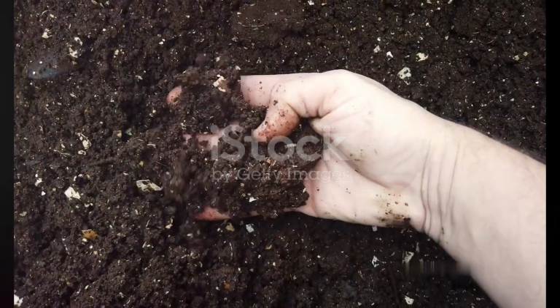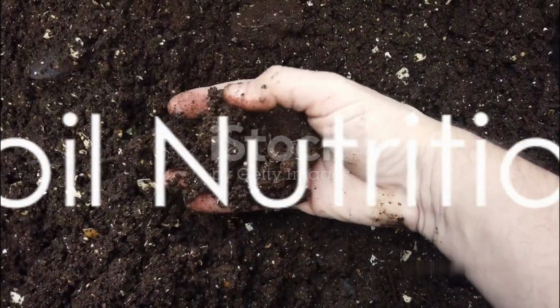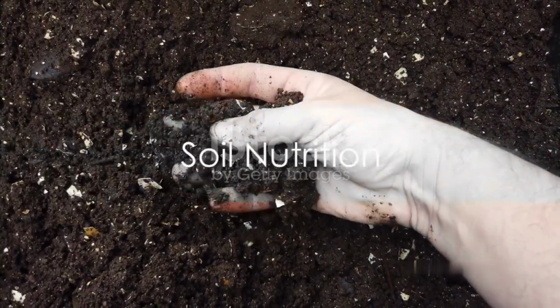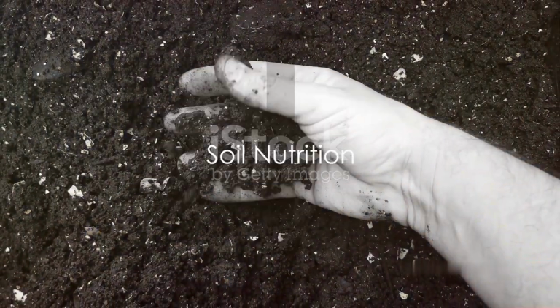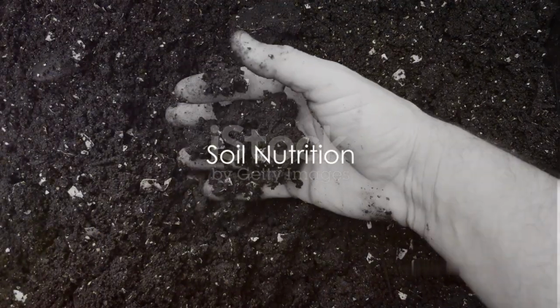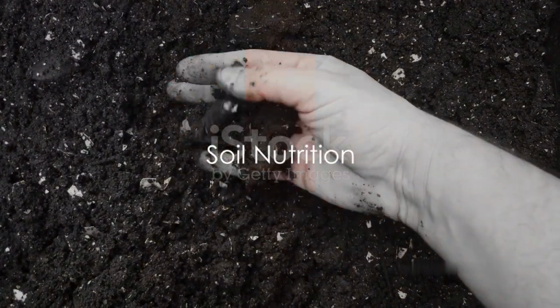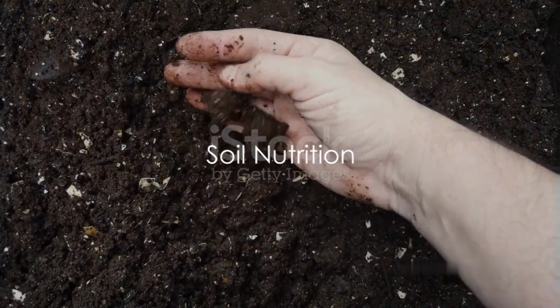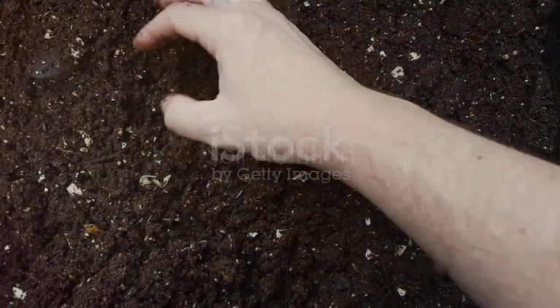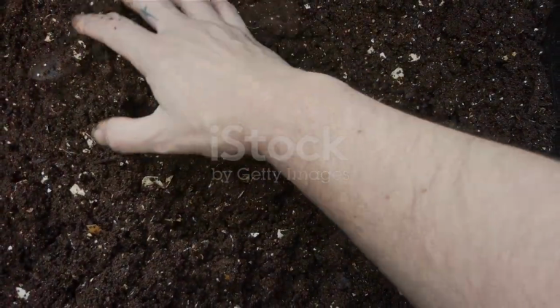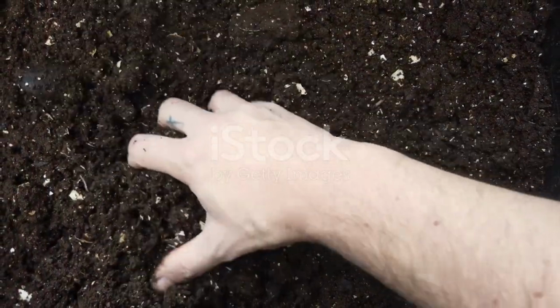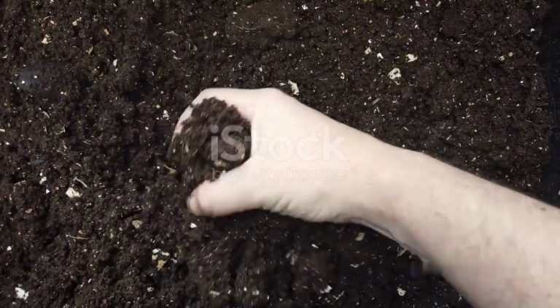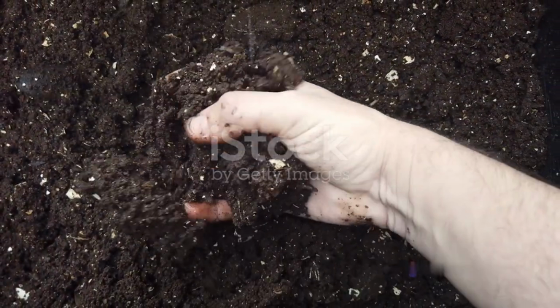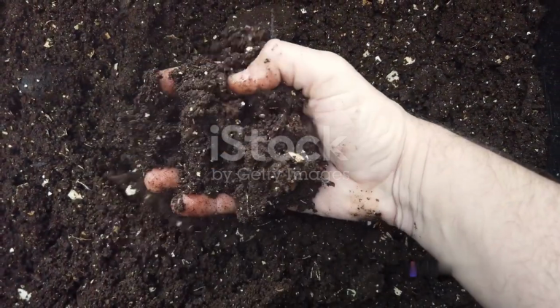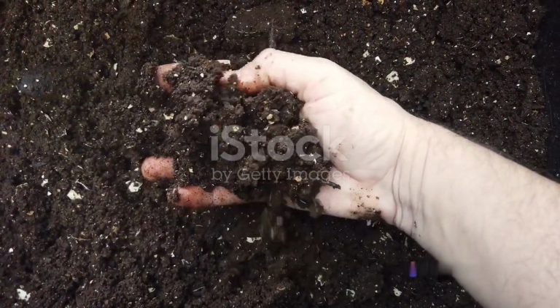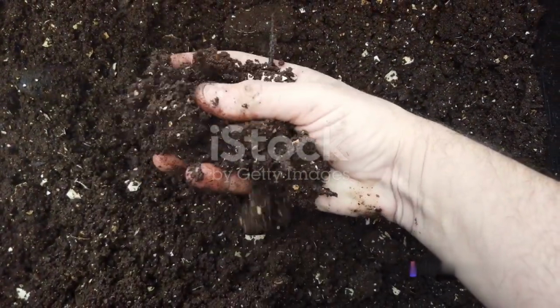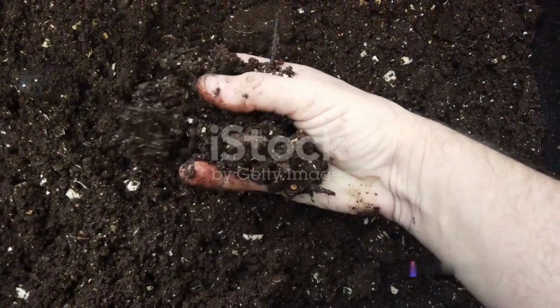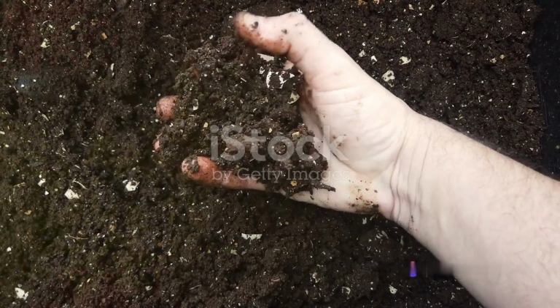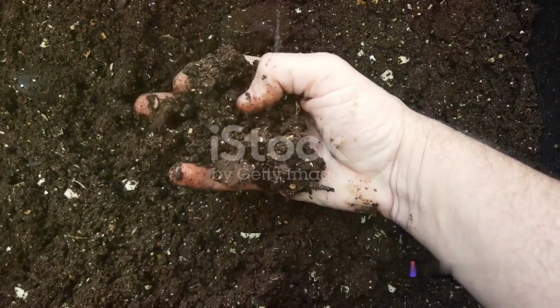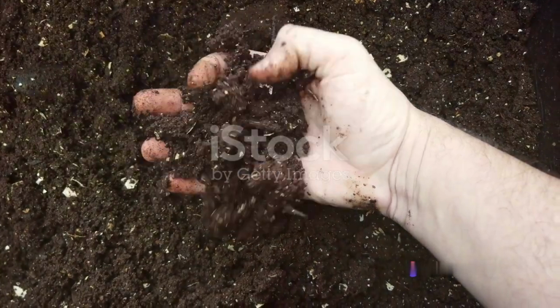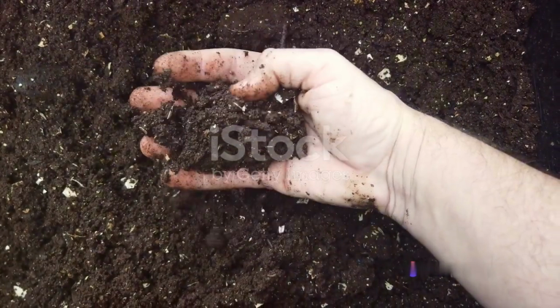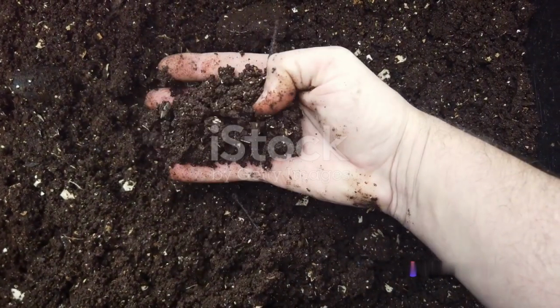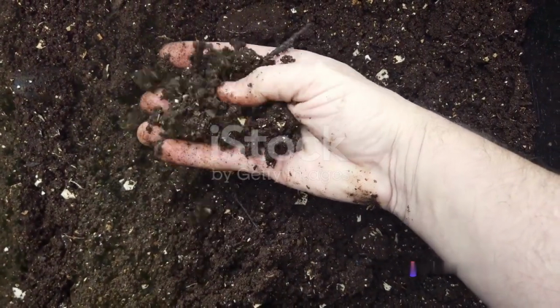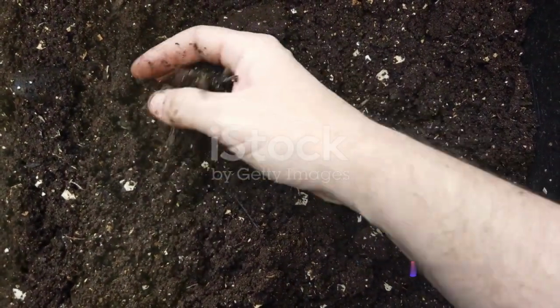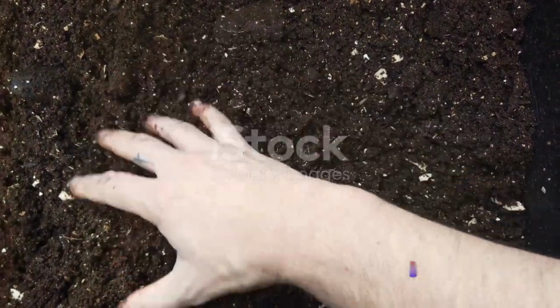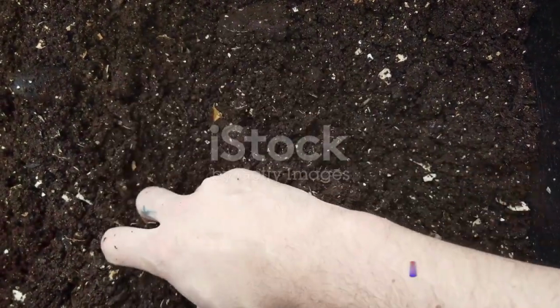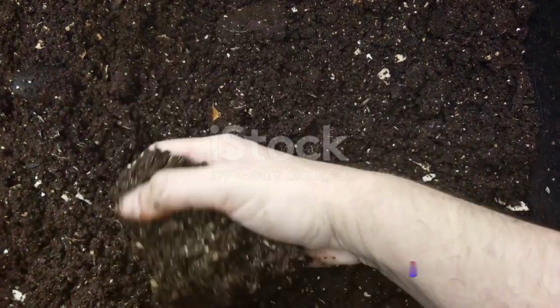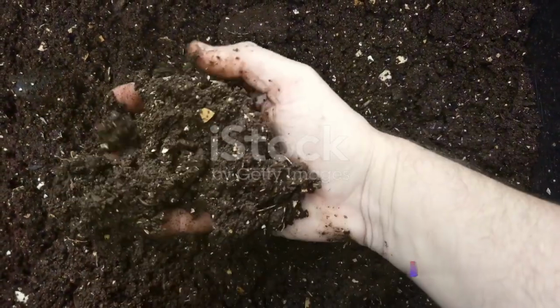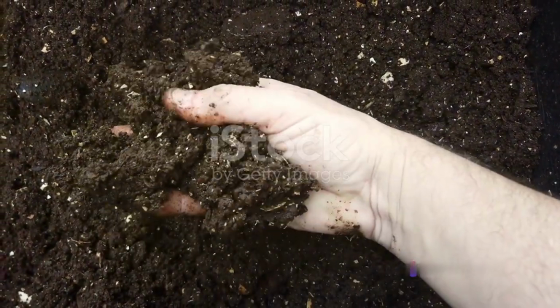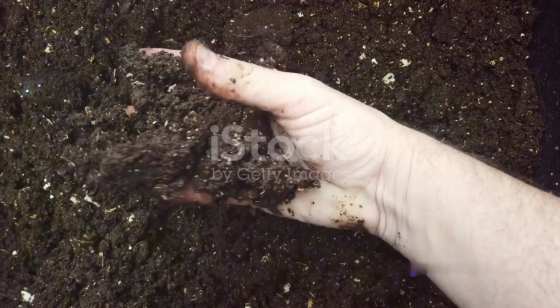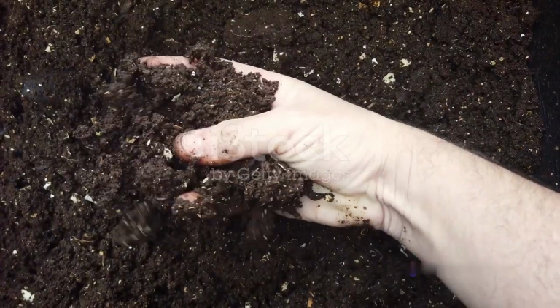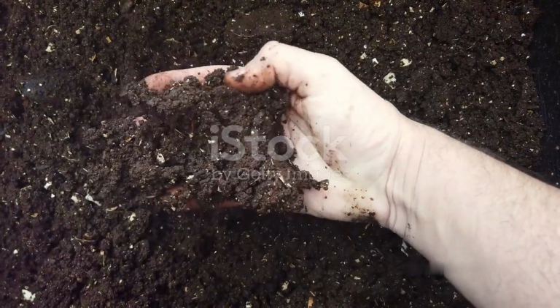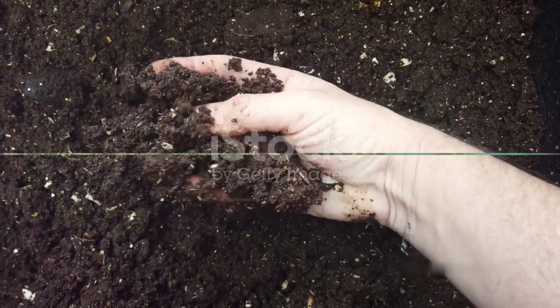Moving on to soil. The right soil is the food source for your plants, providing them with essential nutrients. High quality soil or soil enriched with organic matter can offer a balanced mix of nutrients that your plants need to thrive.